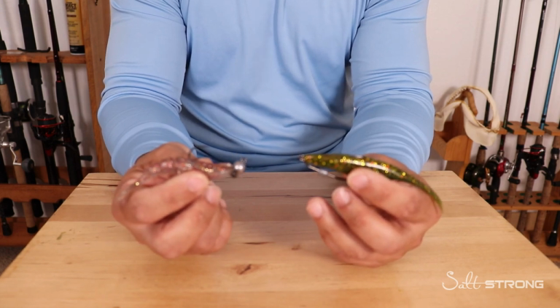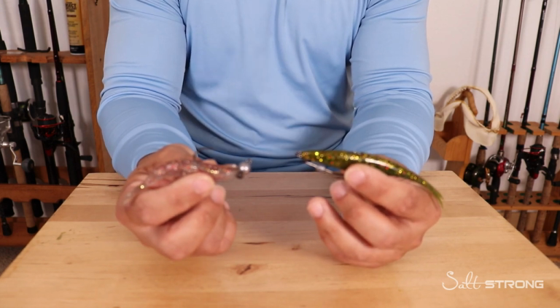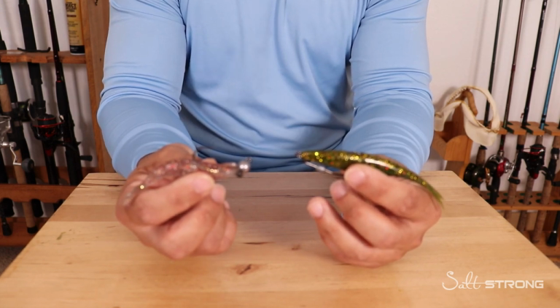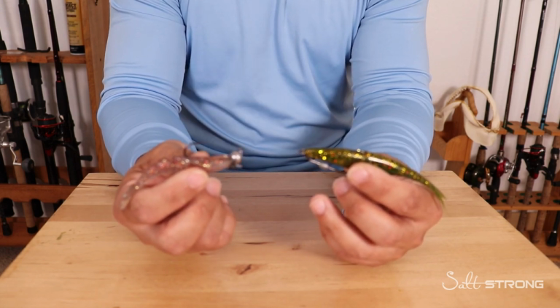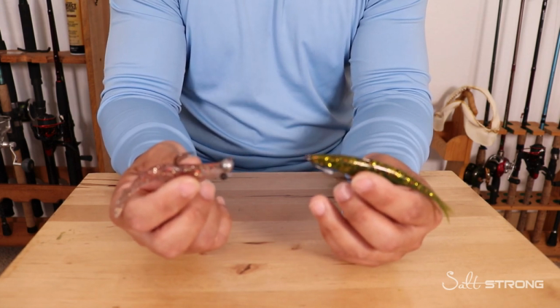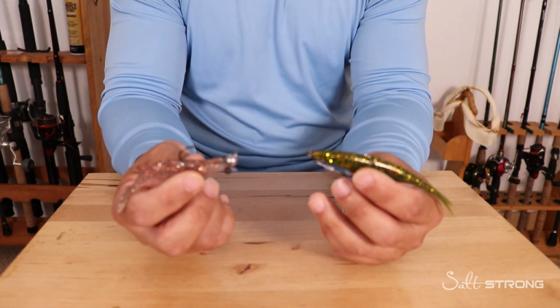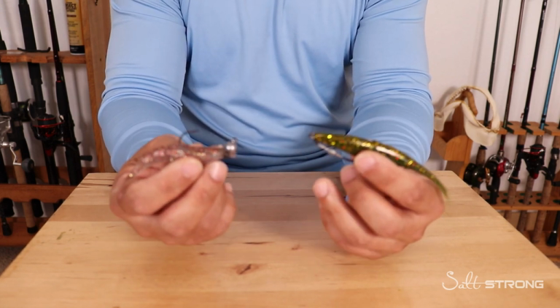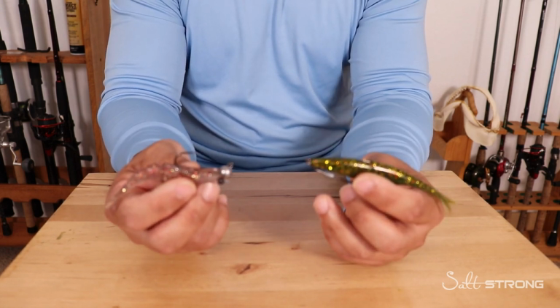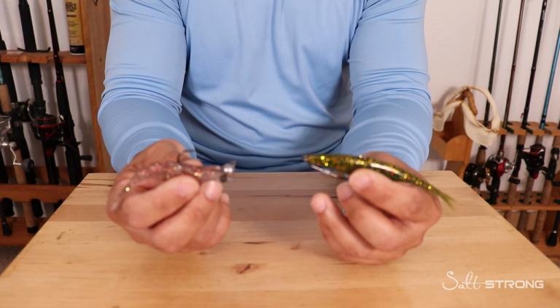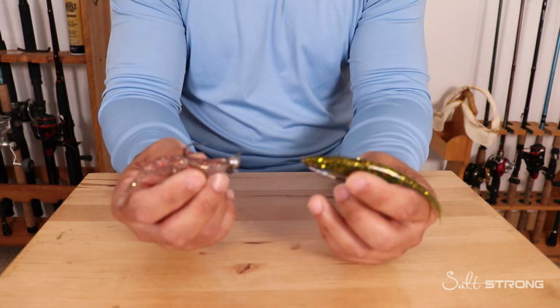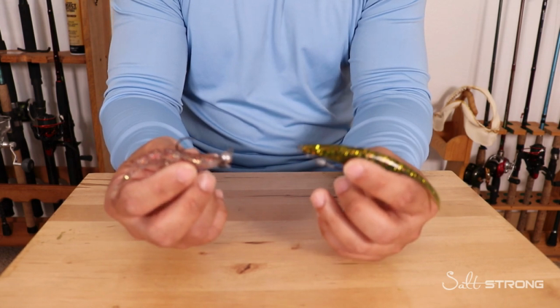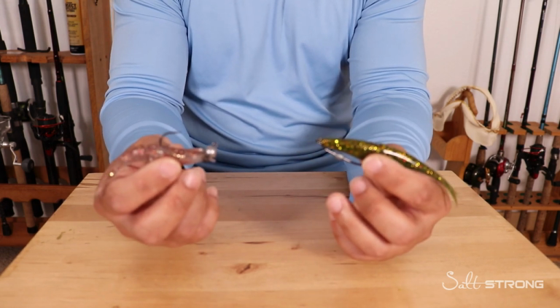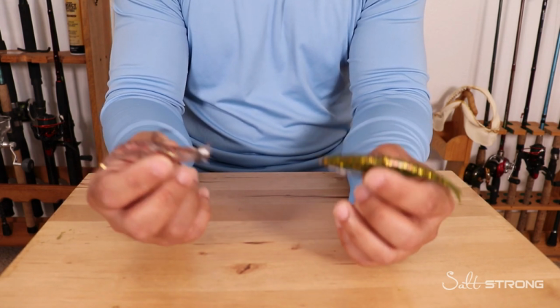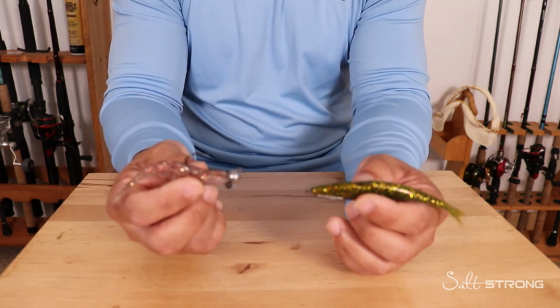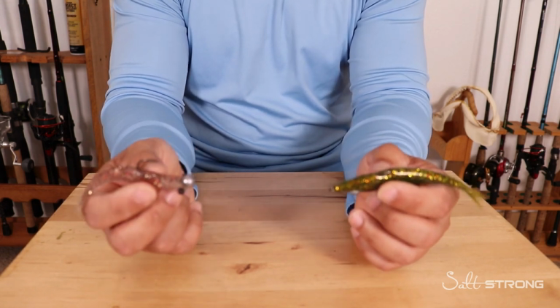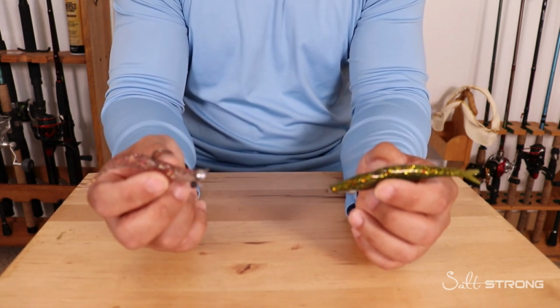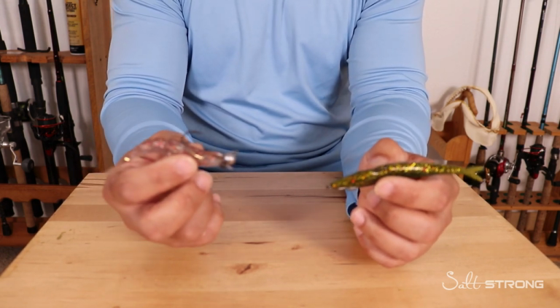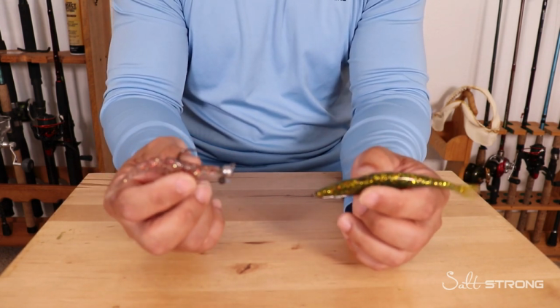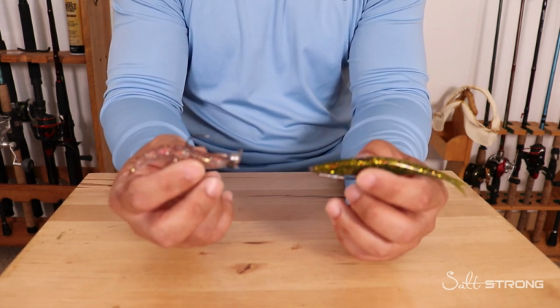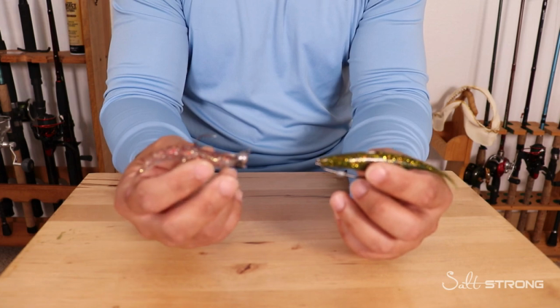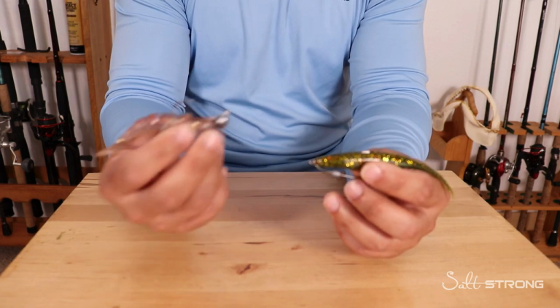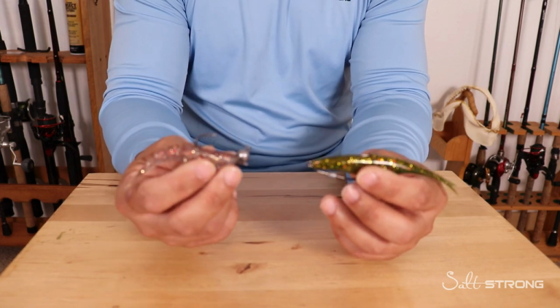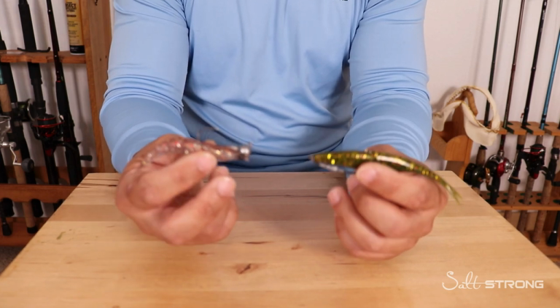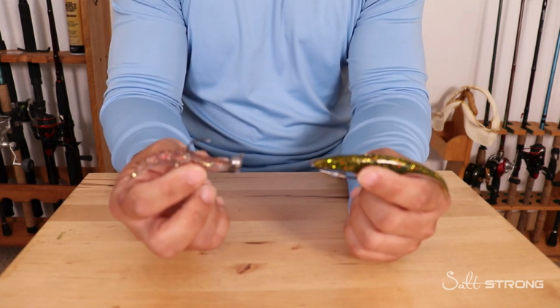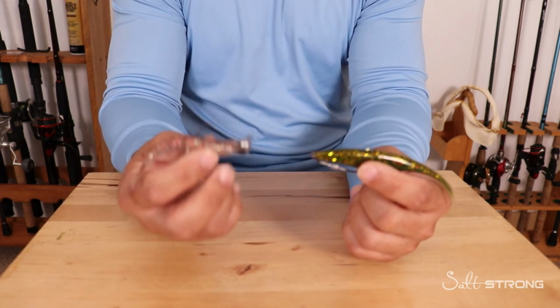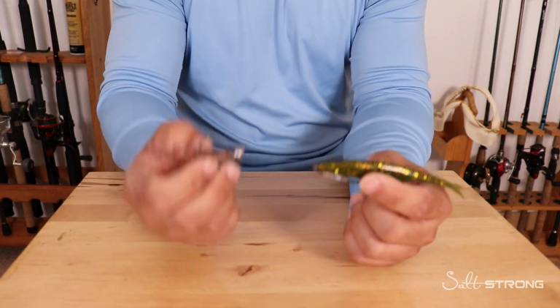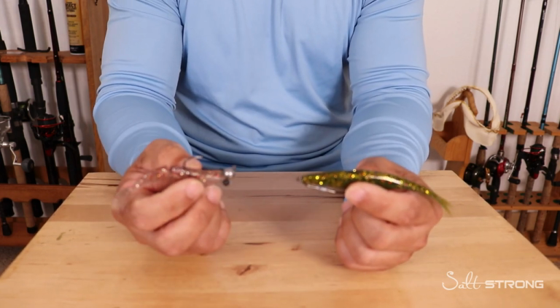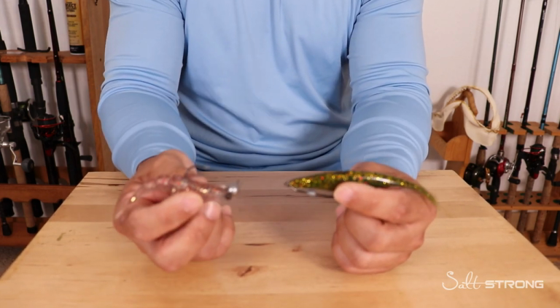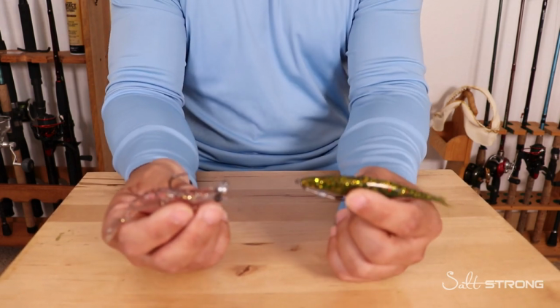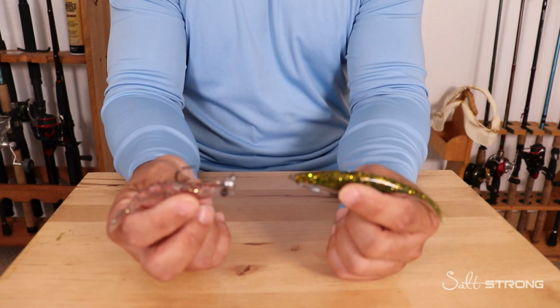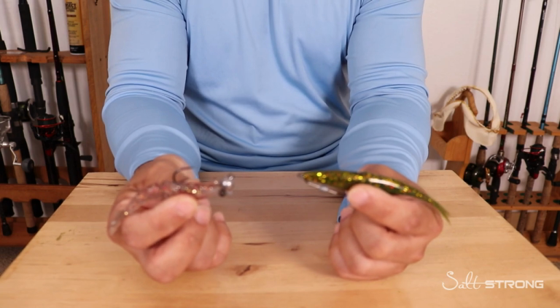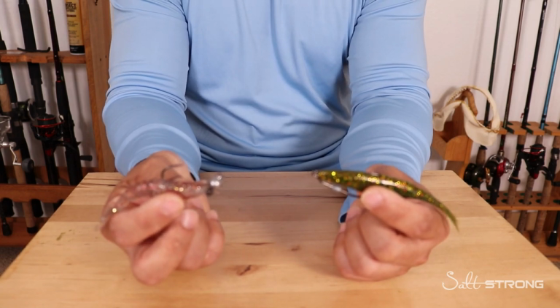In addition to the lure itself, you have to have the right presentation. When in doubt, slow it down. Keep those lures close to the bottom with long pauses in between your twitches and the retrieve. That will definitely help you get more strikes.